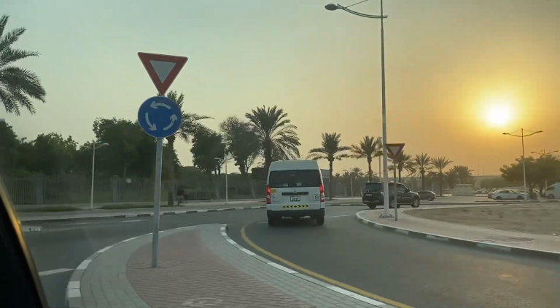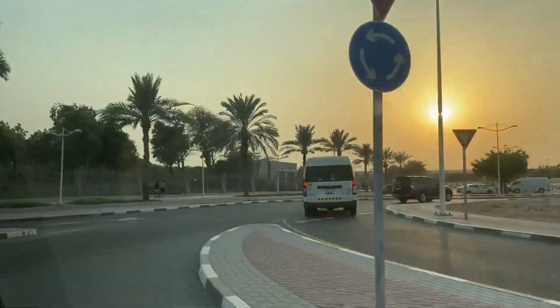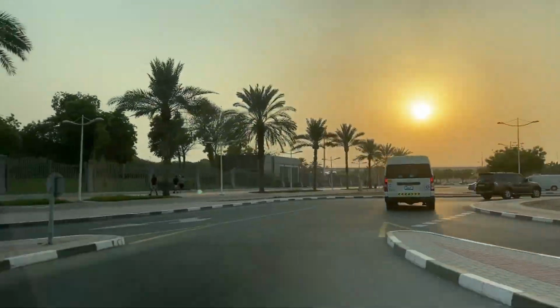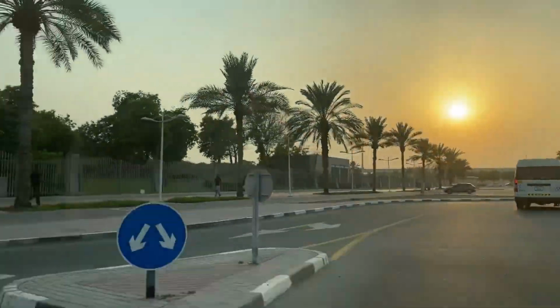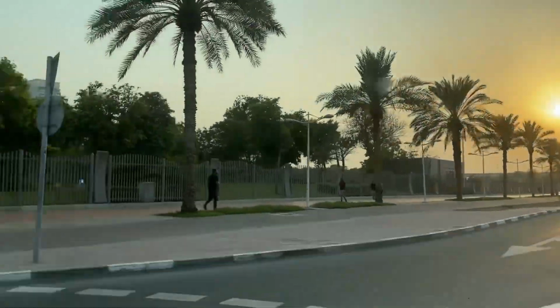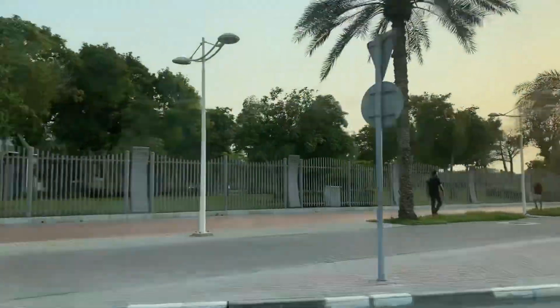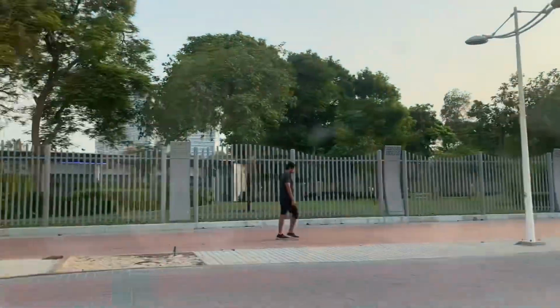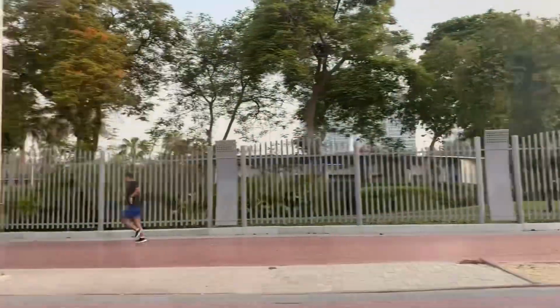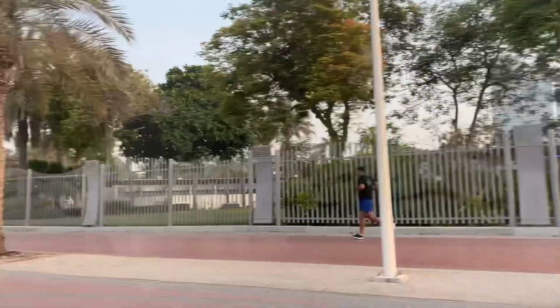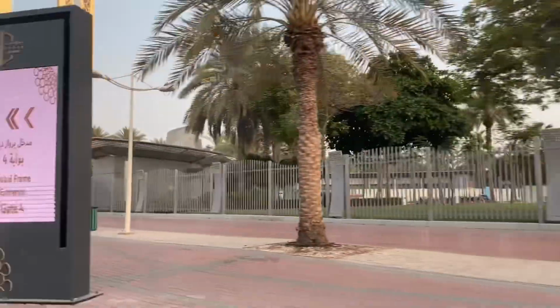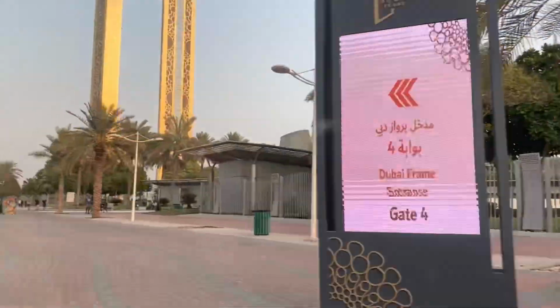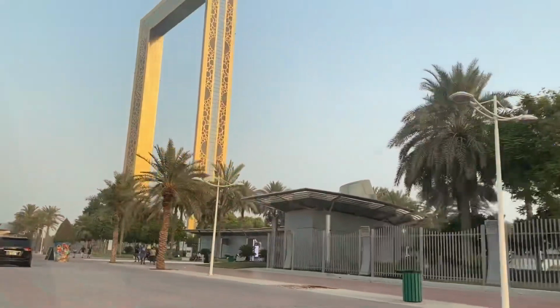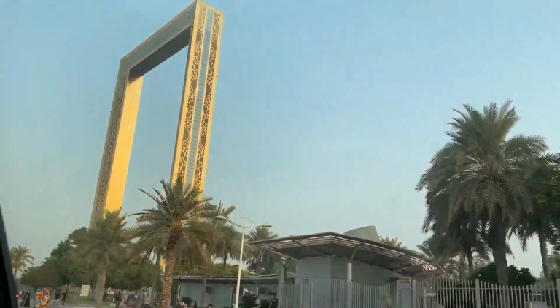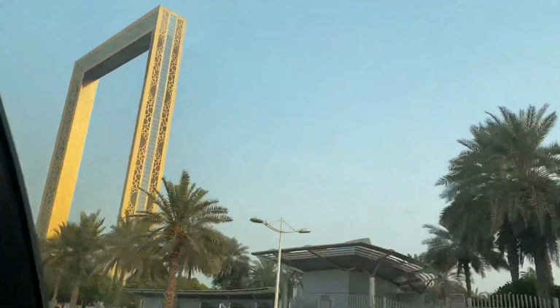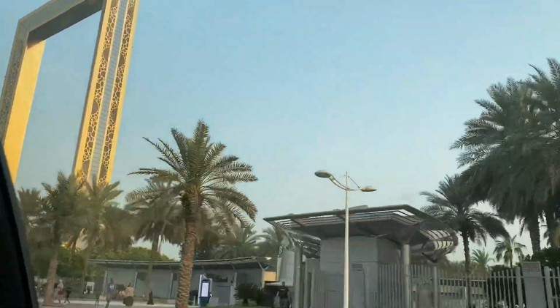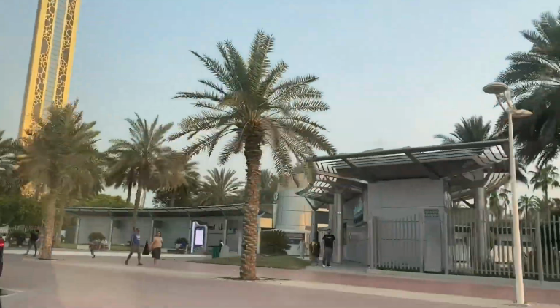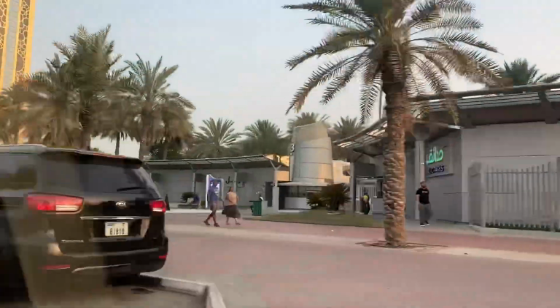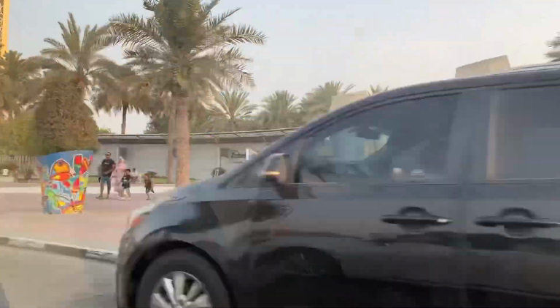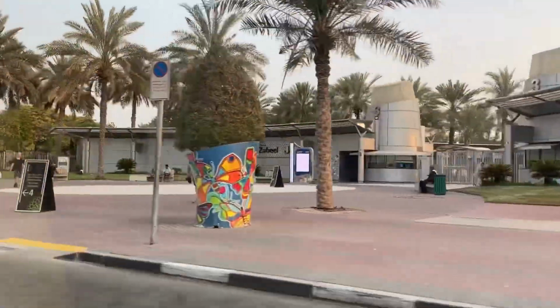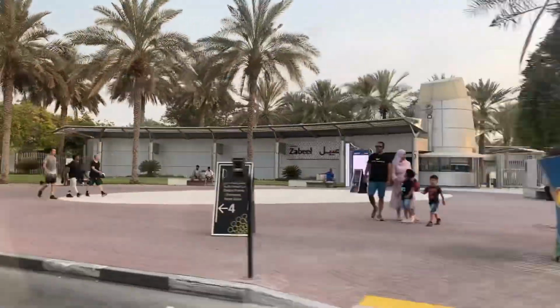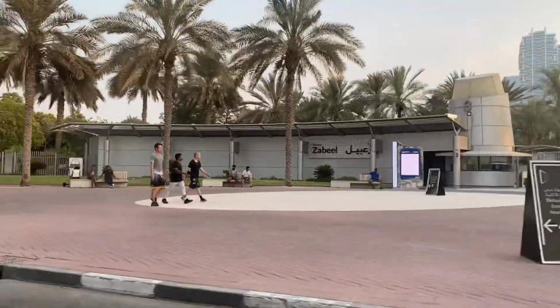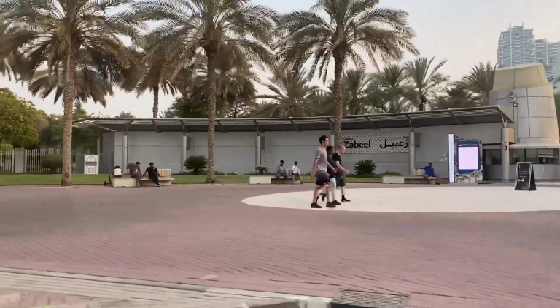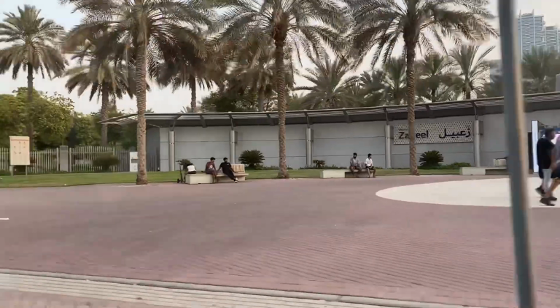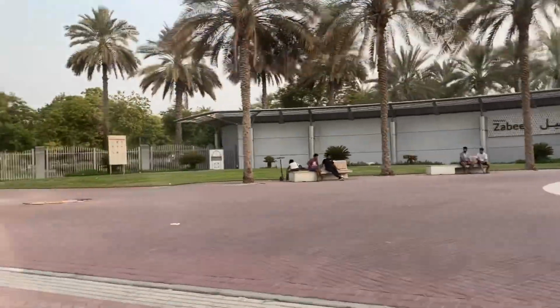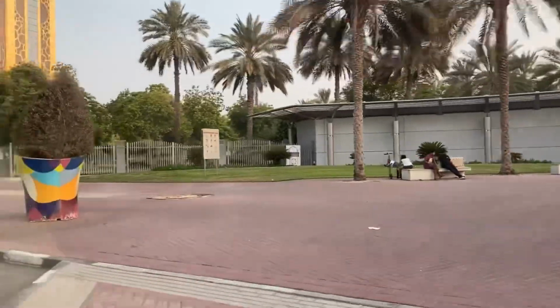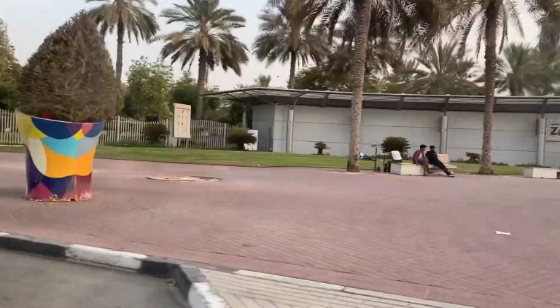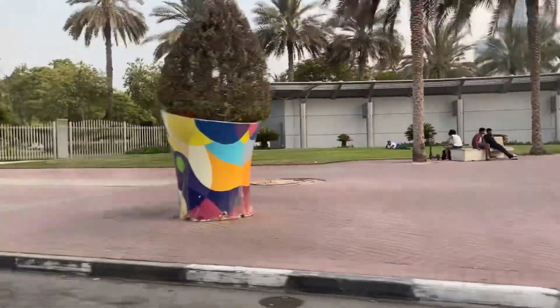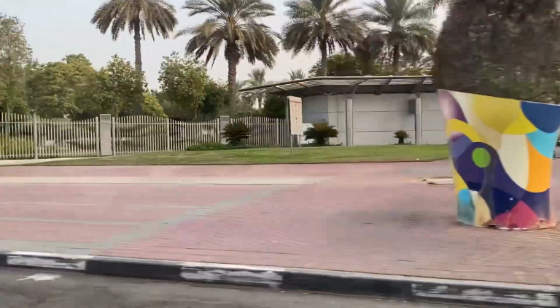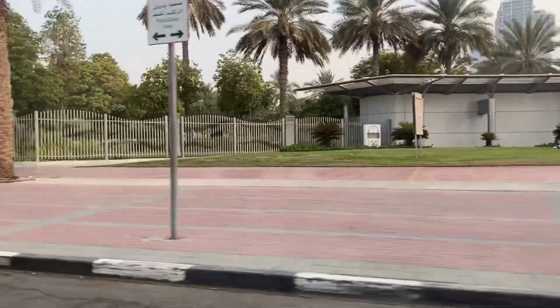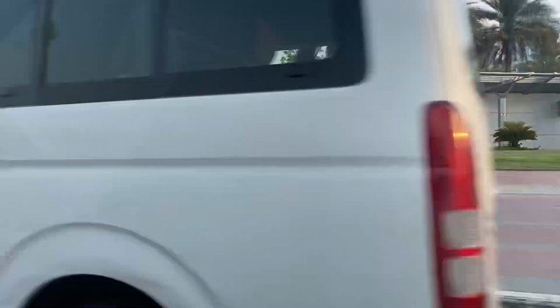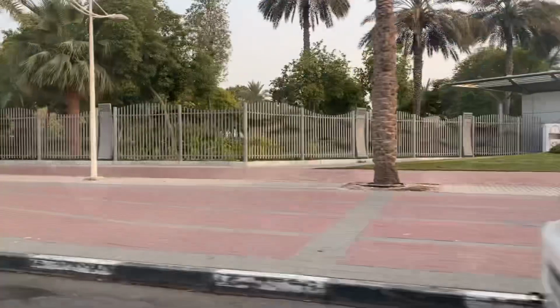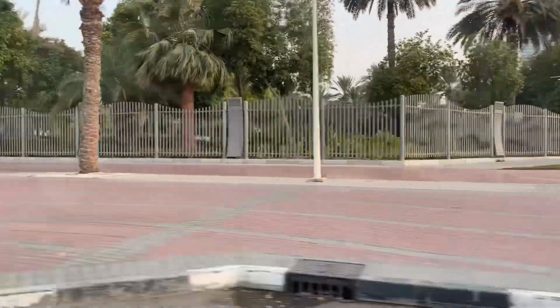Assalamu alaikum everyone, welcome back to my another vlog. I hope you will be well. This time, I am going to take you all to Dubai's other place — so let's go to Dubai Frame!